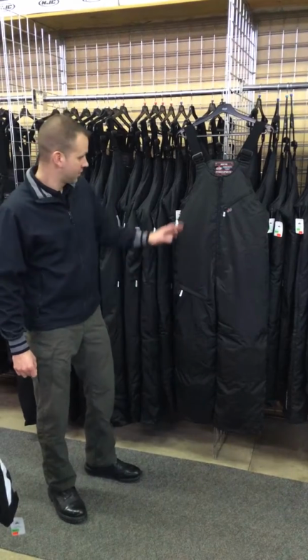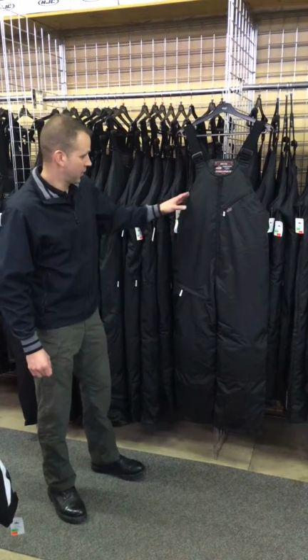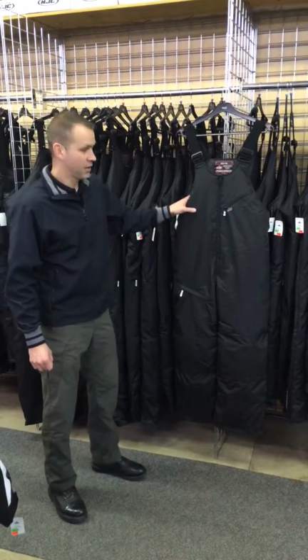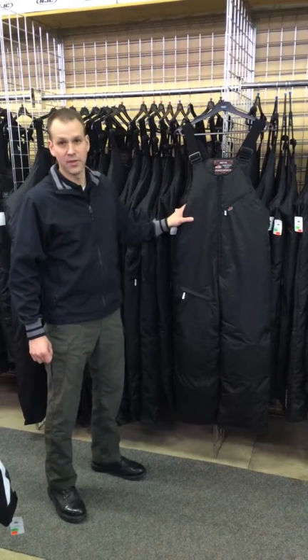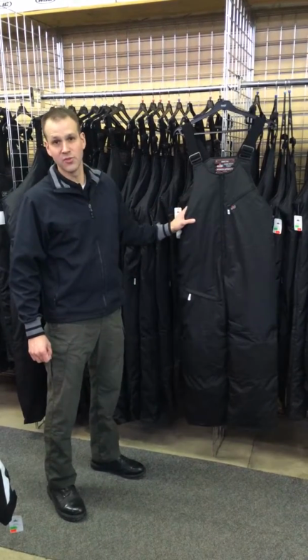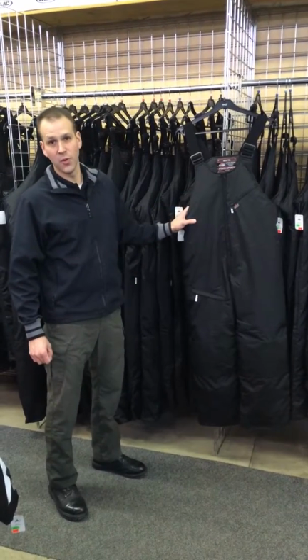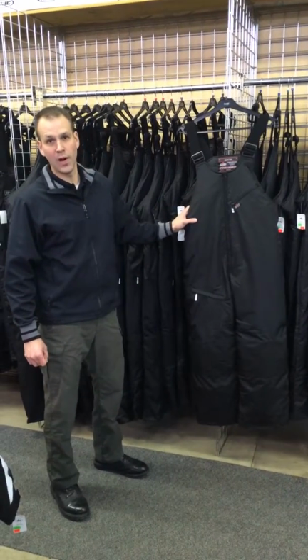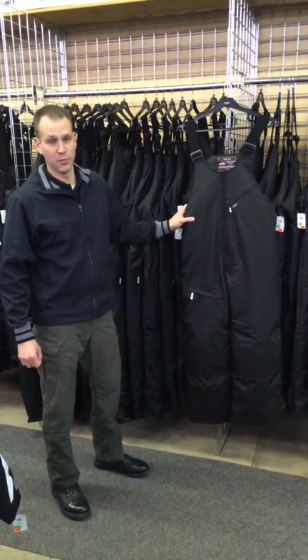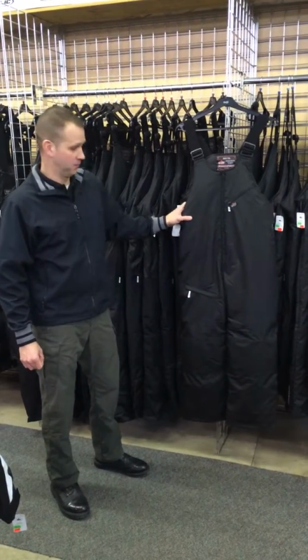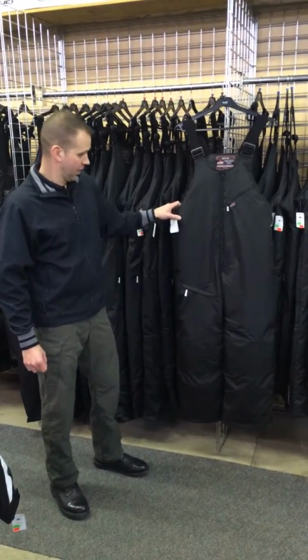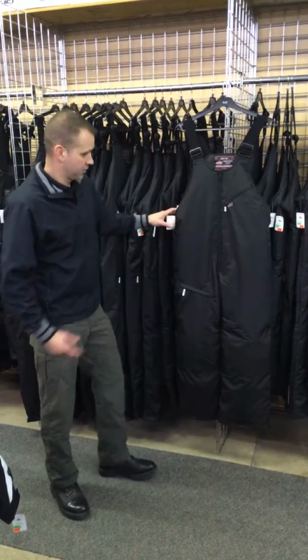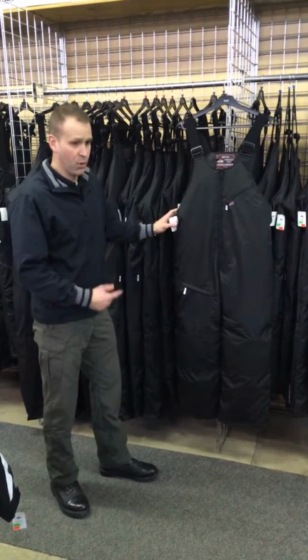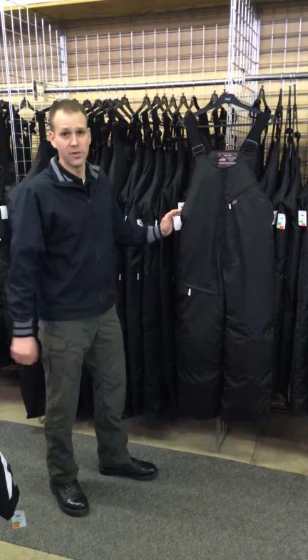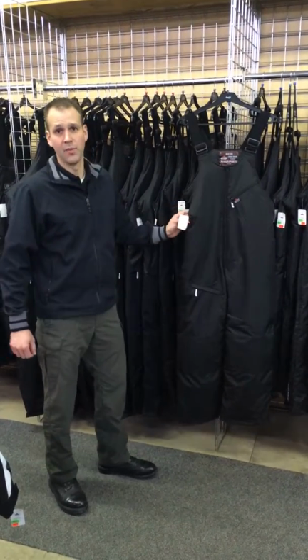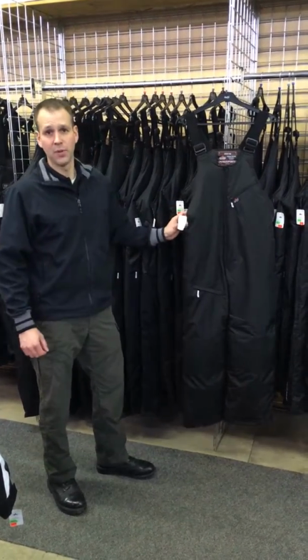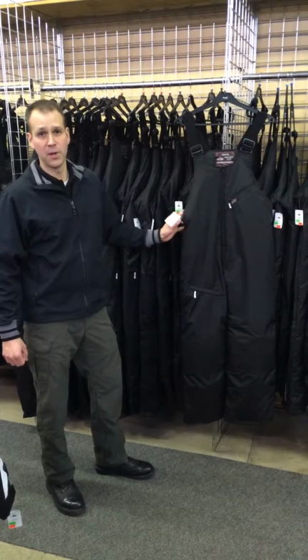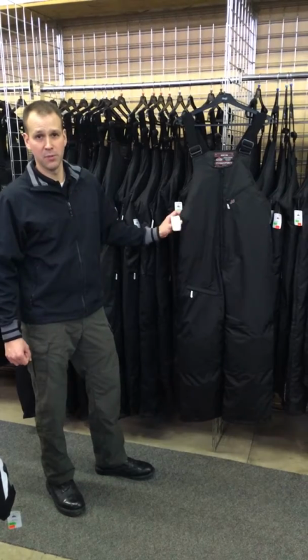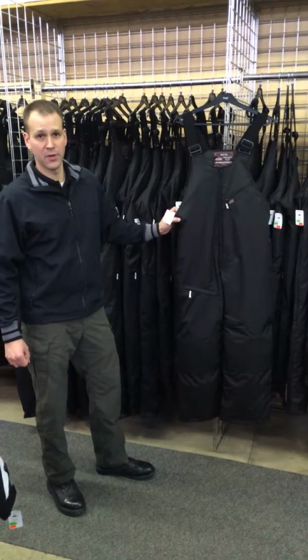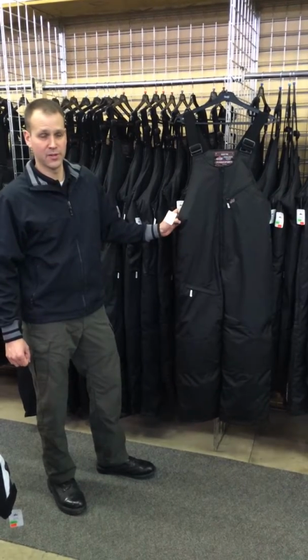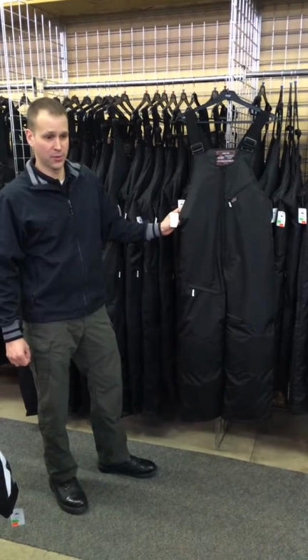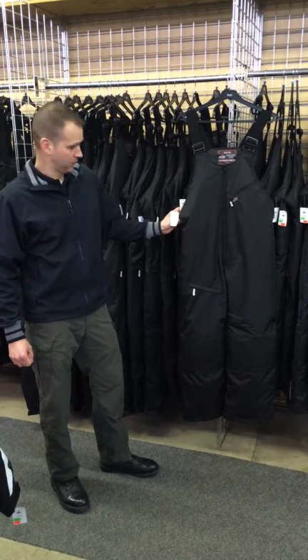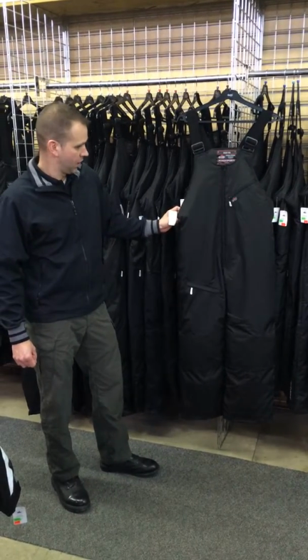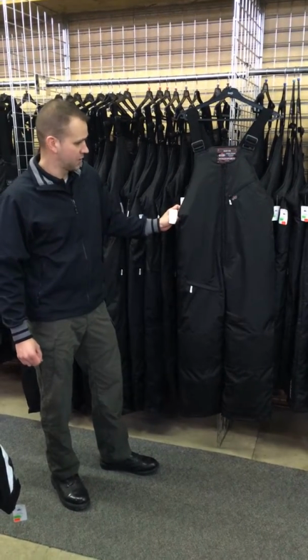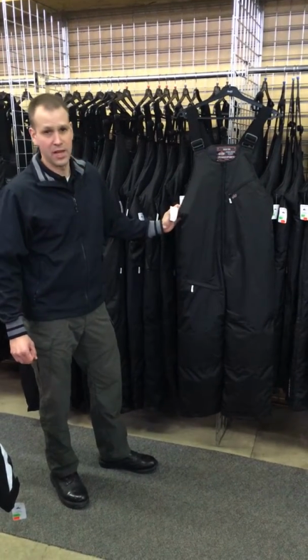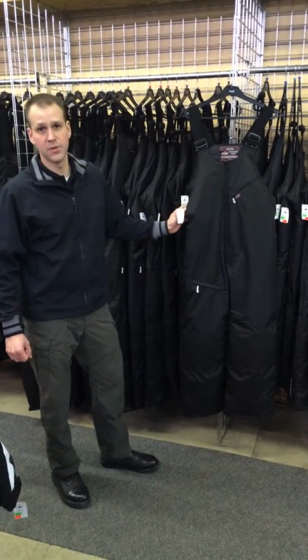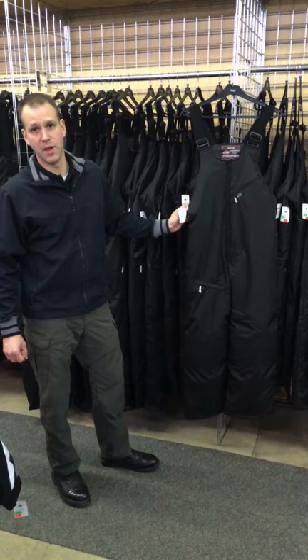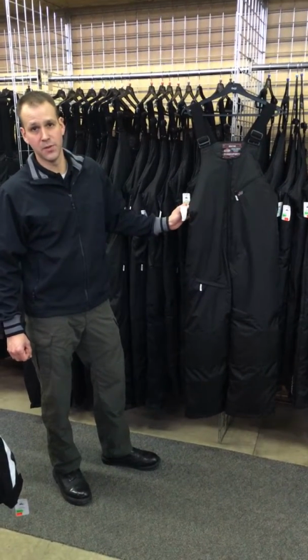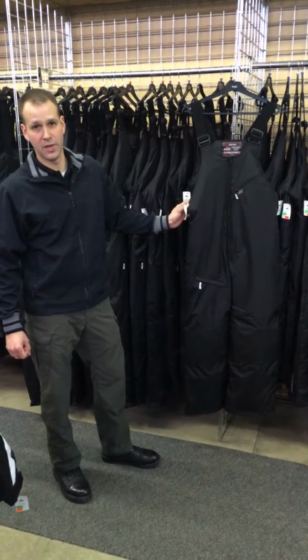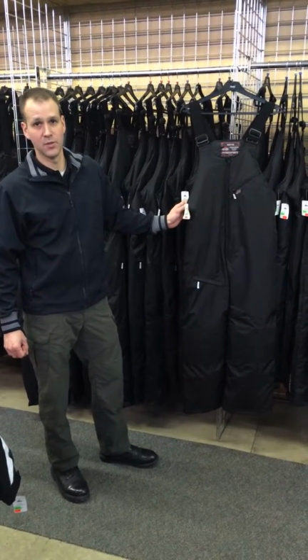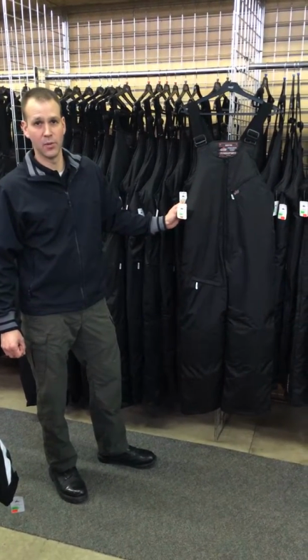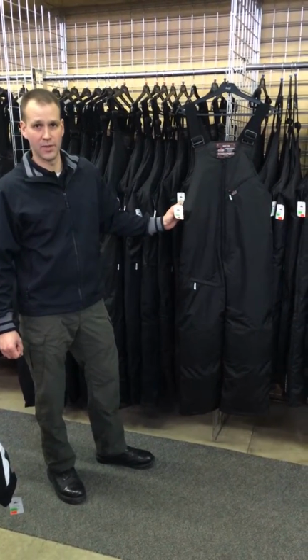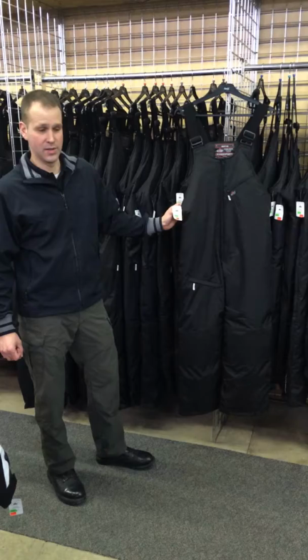Today we're going to talk about the Choco Quattro Bibb. It's our most popular bibb that we sell here in the store. It's got some nice features and benefits without getting too carried away on the price.